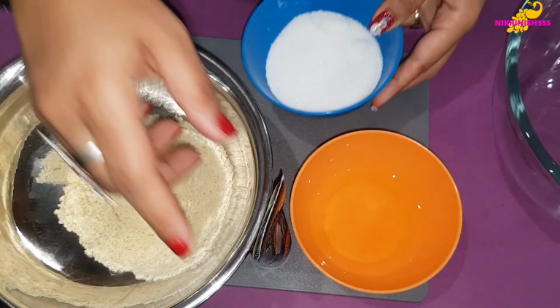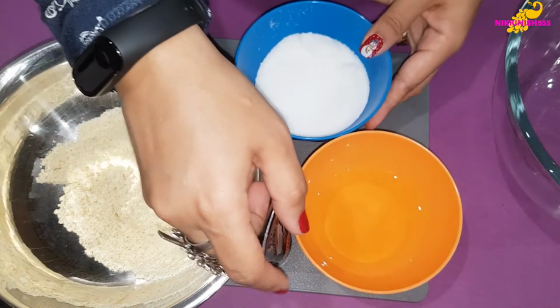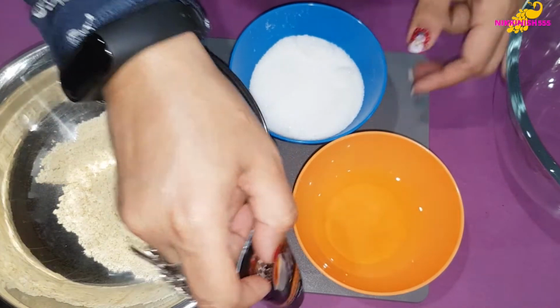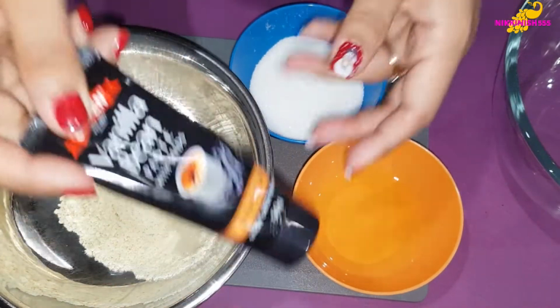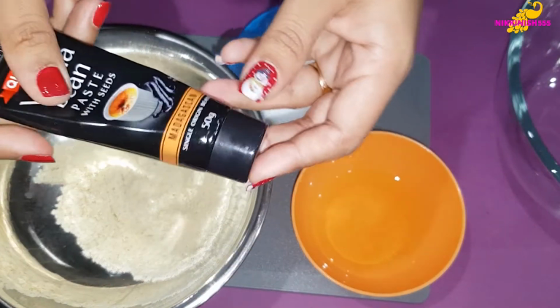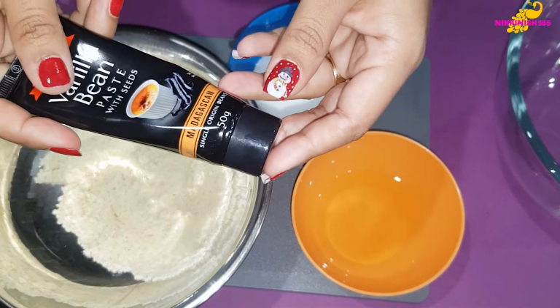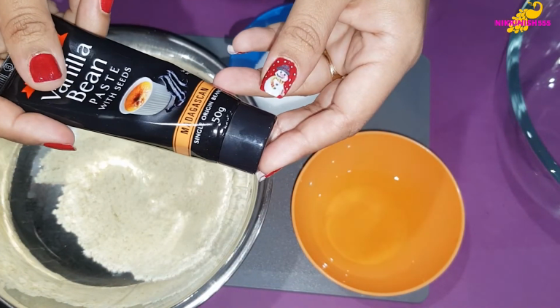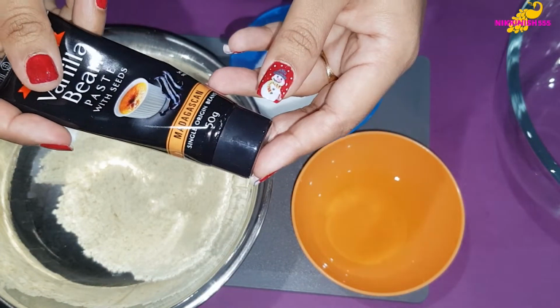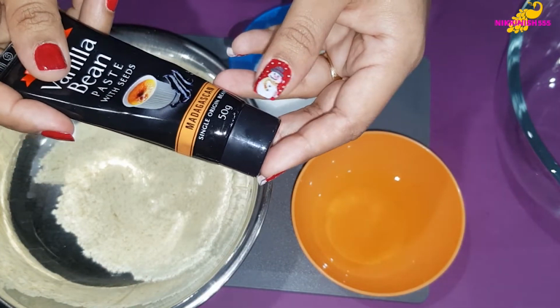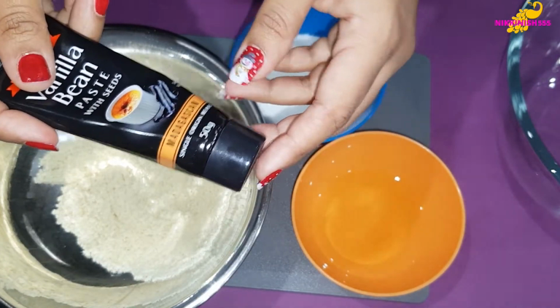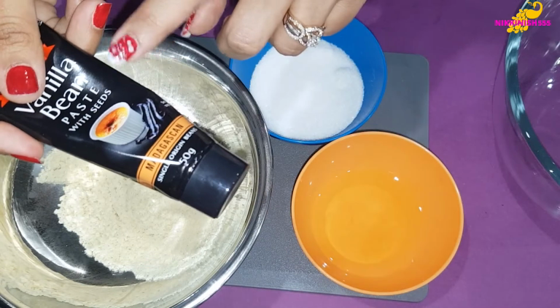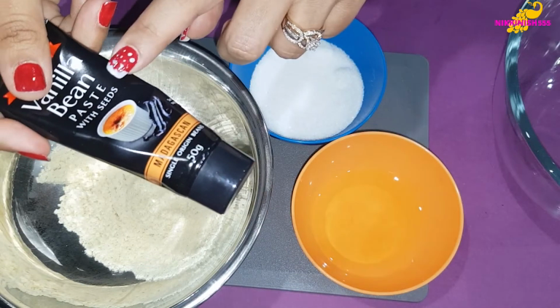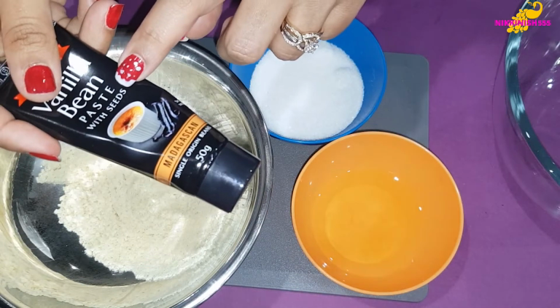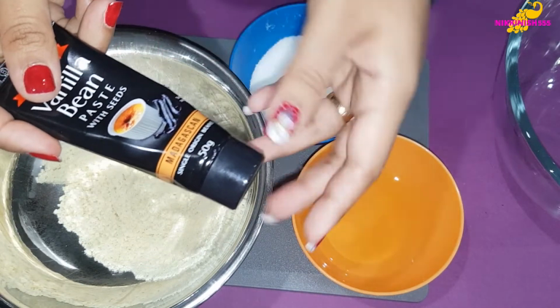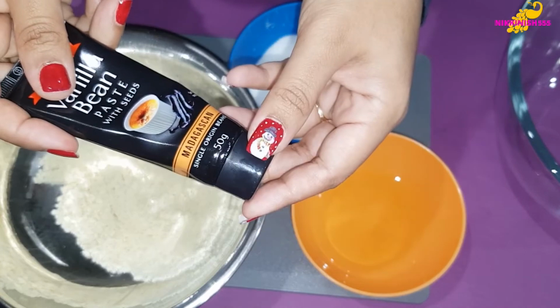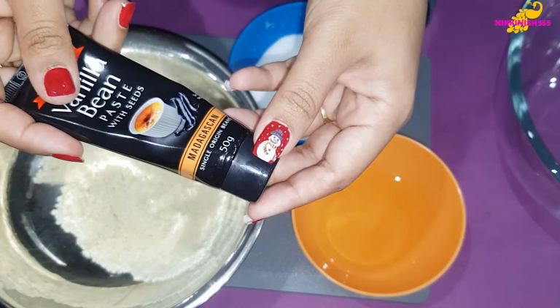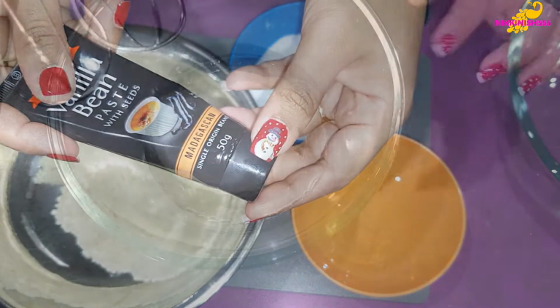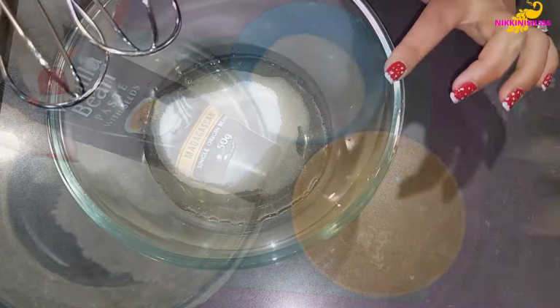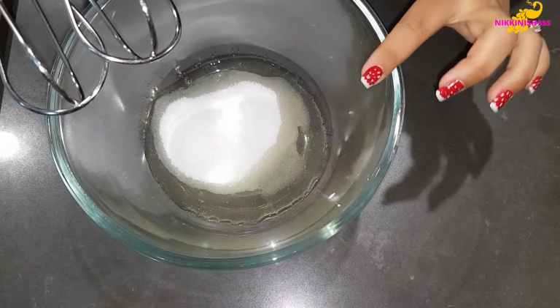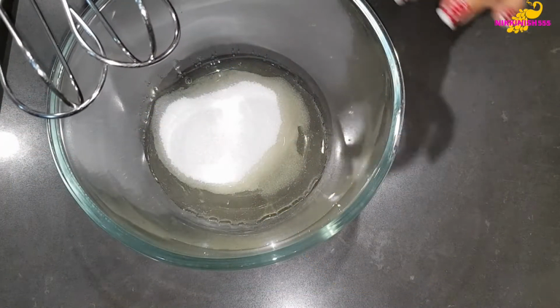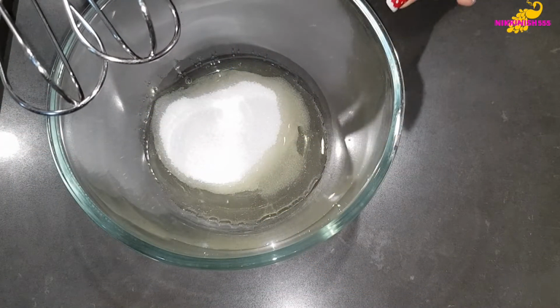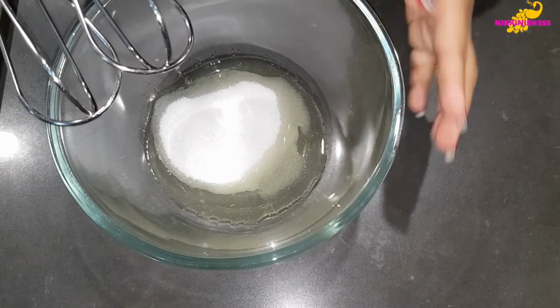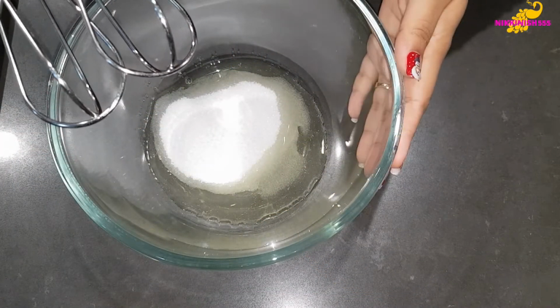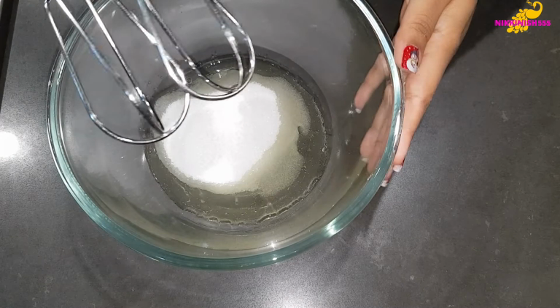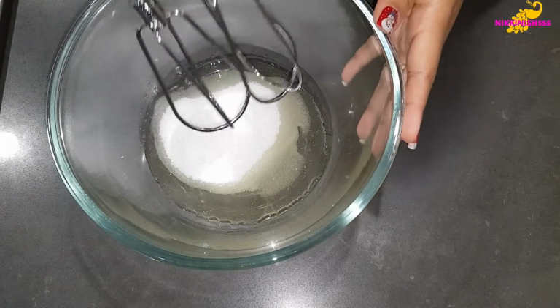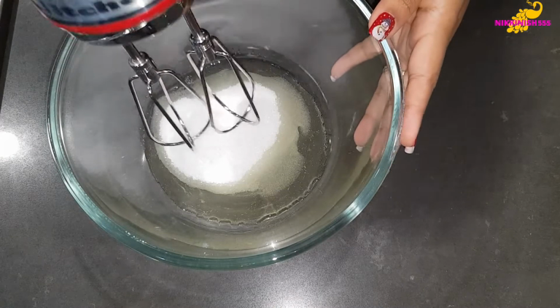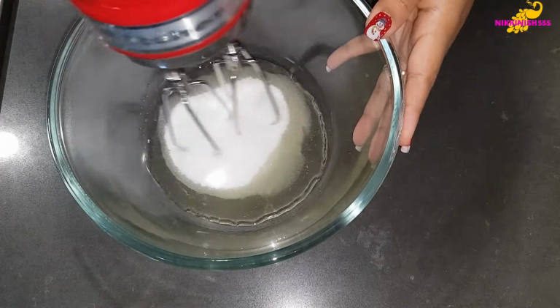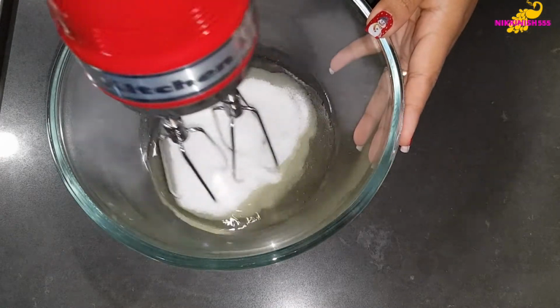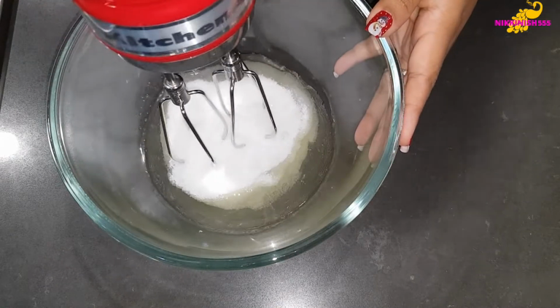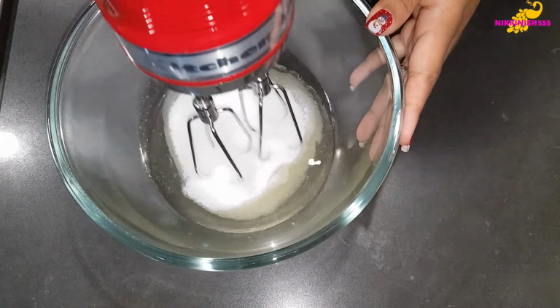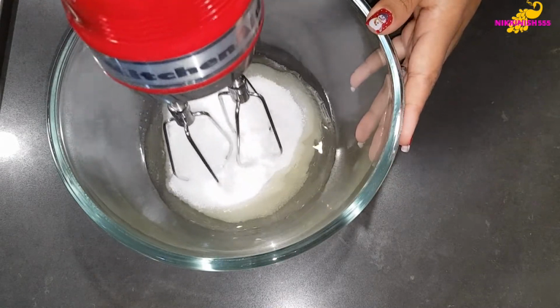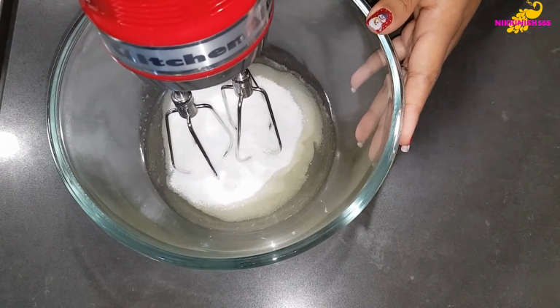We are also going to use some pure vanilla bean paste — this one is with seeds. Now we have added our egg white and our sugar to a bowl and we are going to slightly beat it using our electric beater.